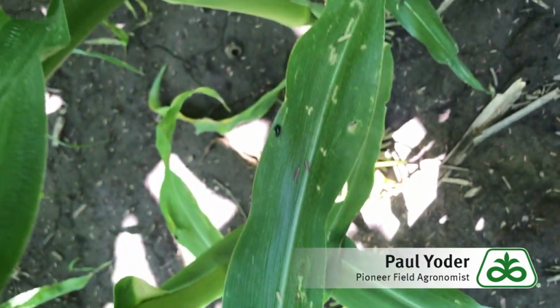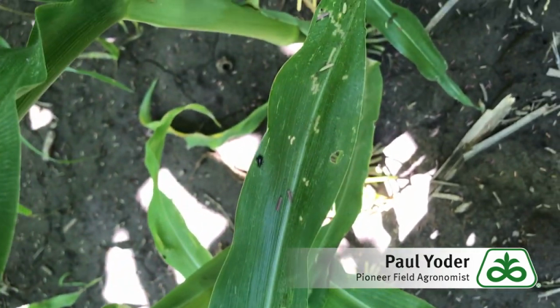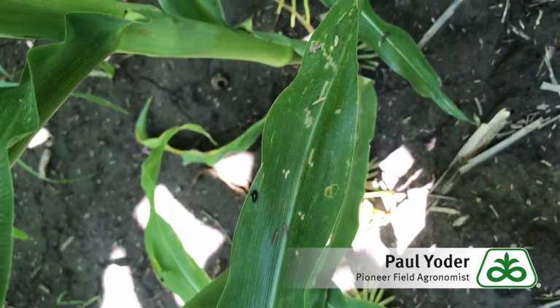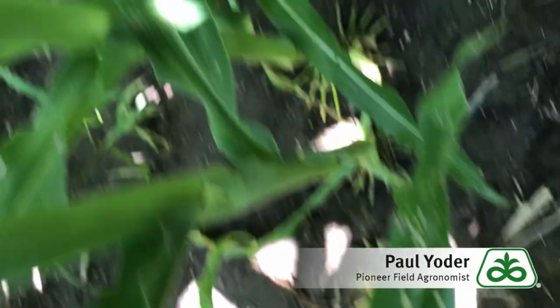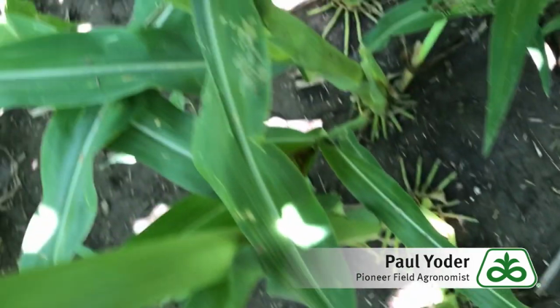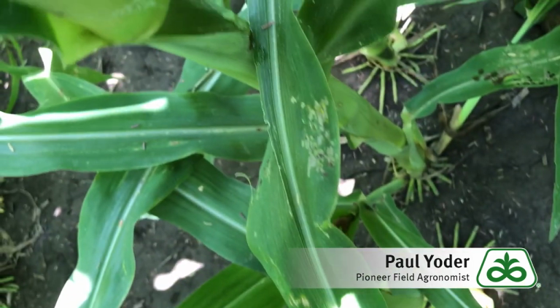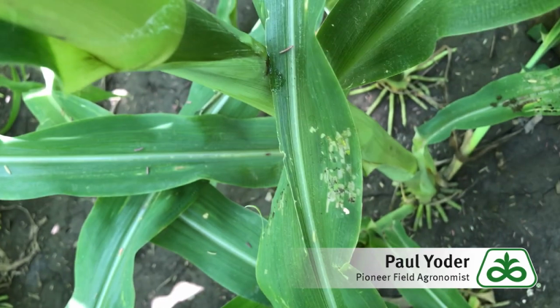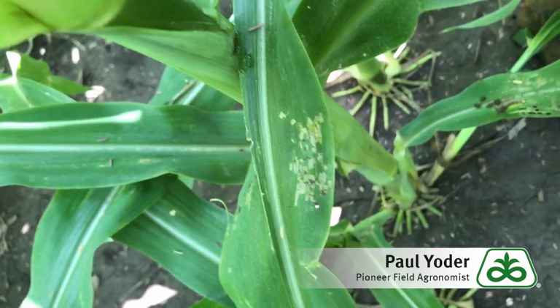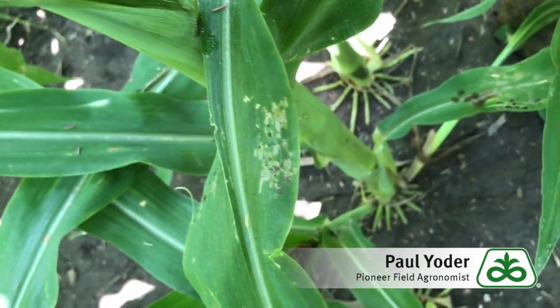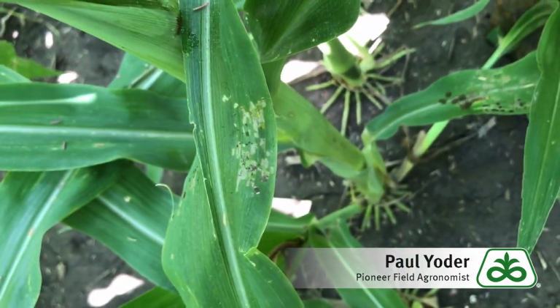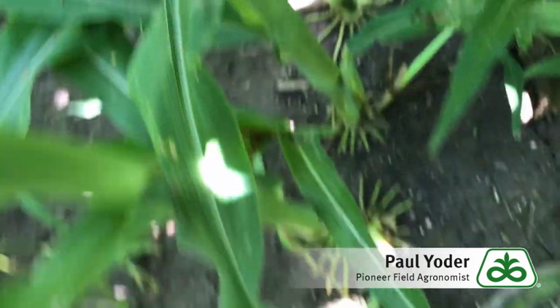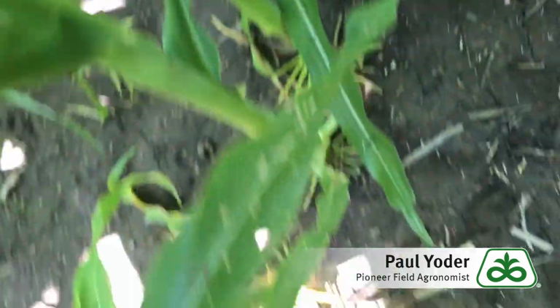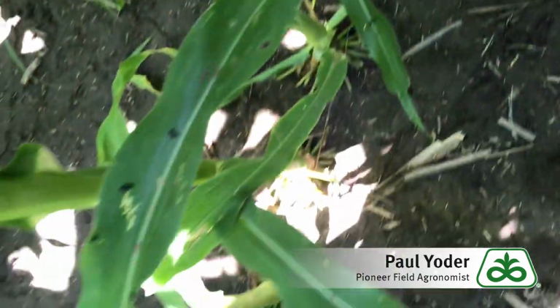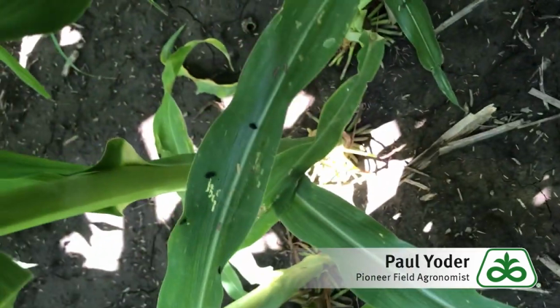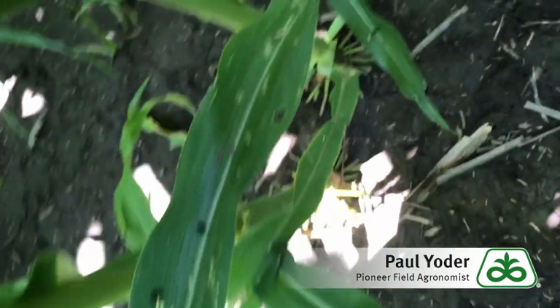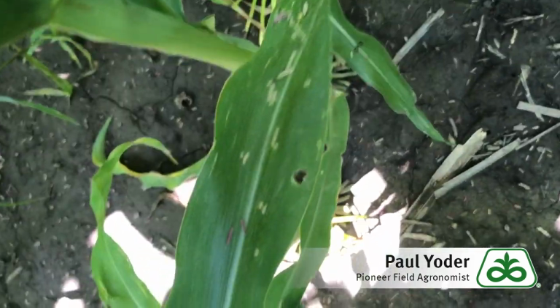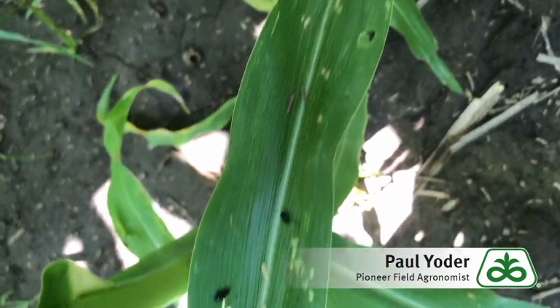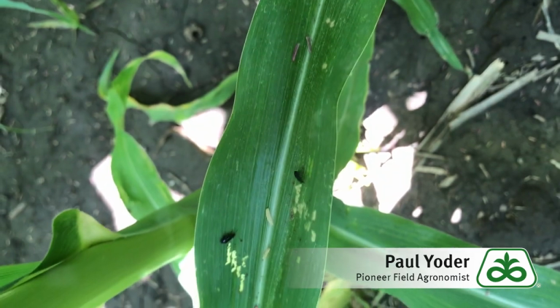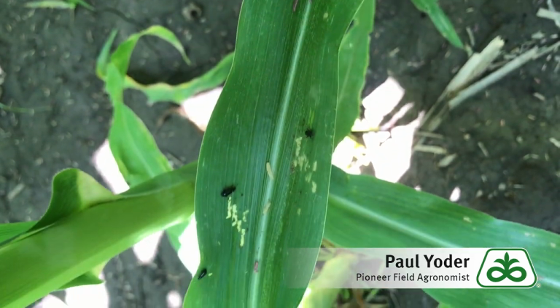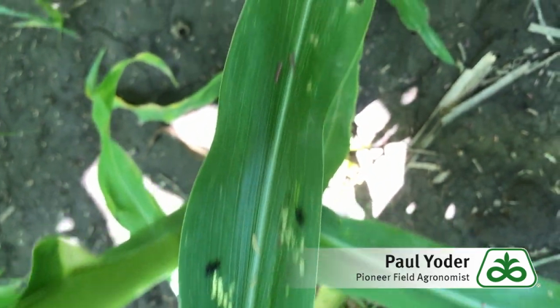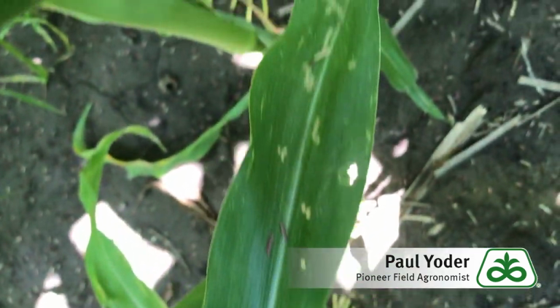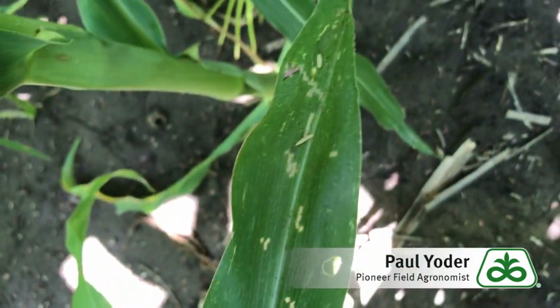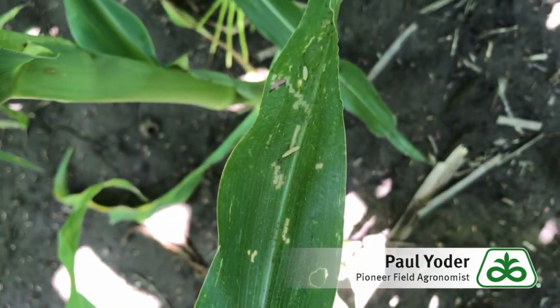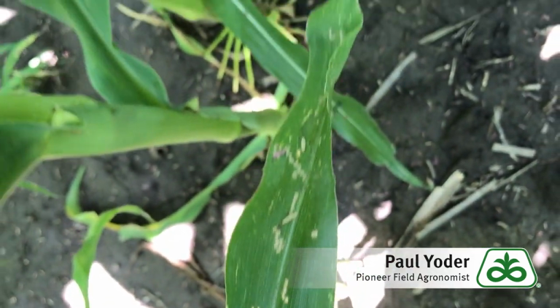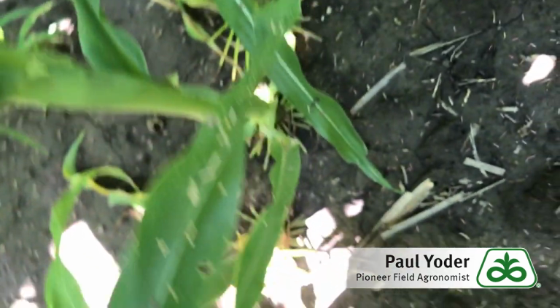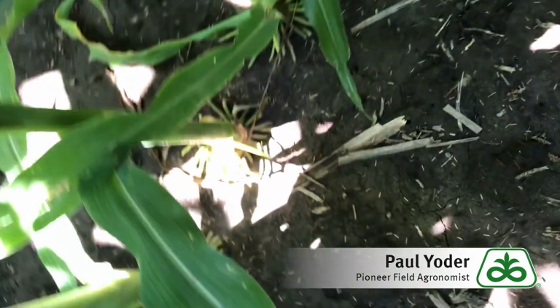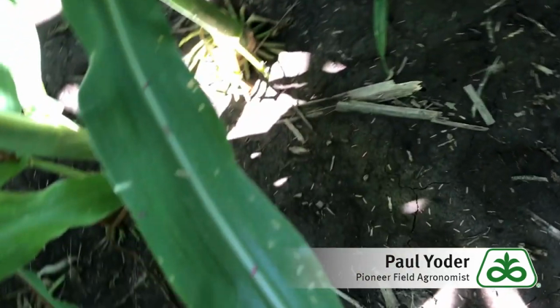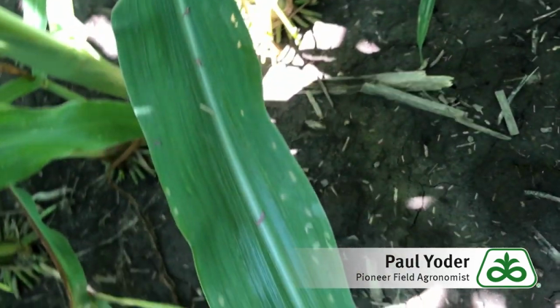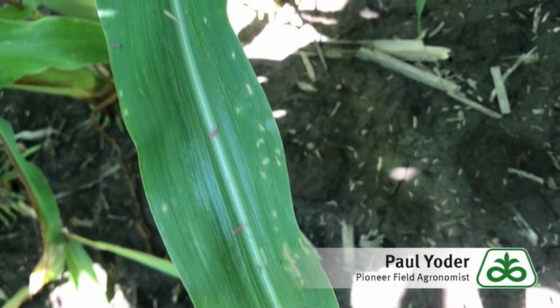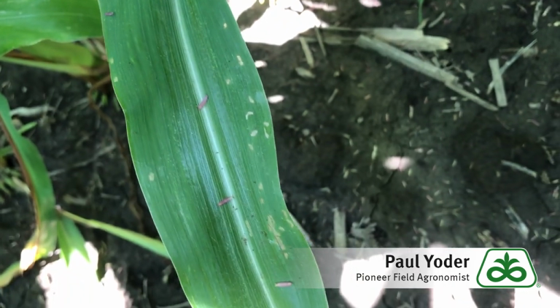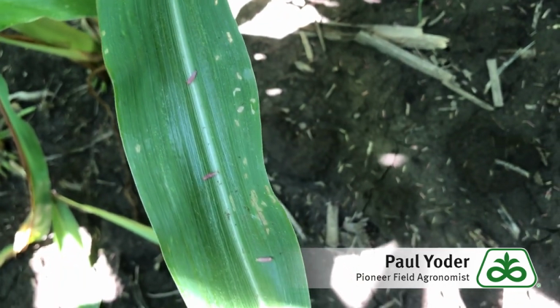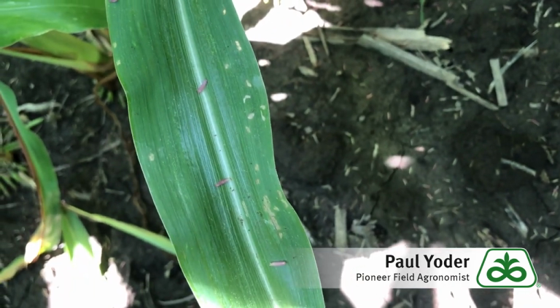What the flea beetle will do is basically remove the top tissue of the leaf, and in some cases that particular tissue will turn gray and eventually could turn brown, which could give the illusion that maybe you've got gray leaf spot coming on.